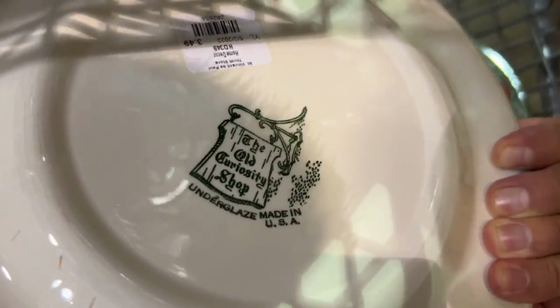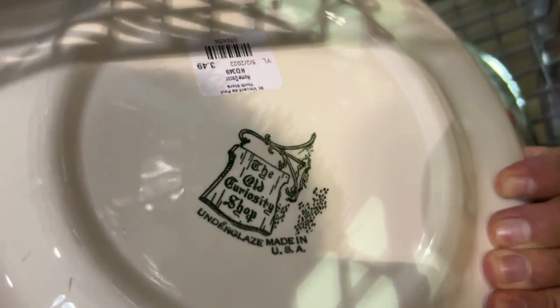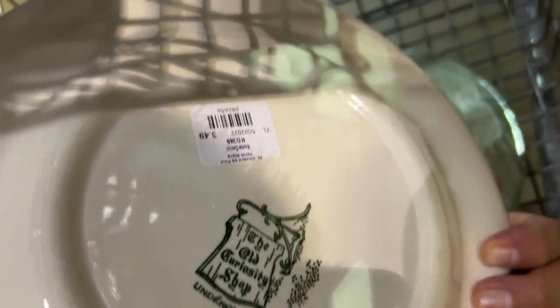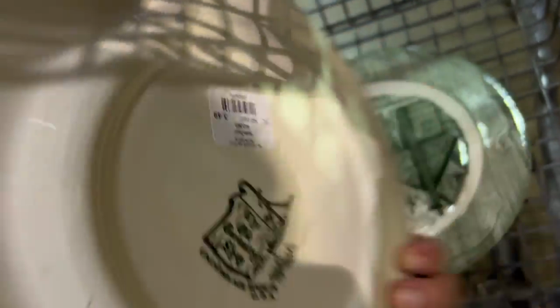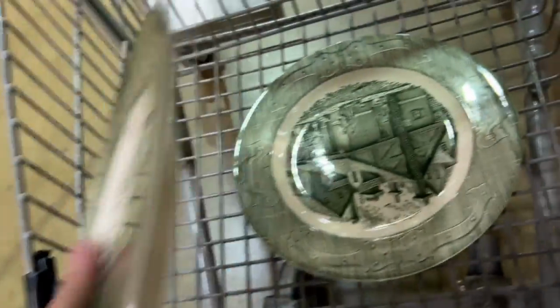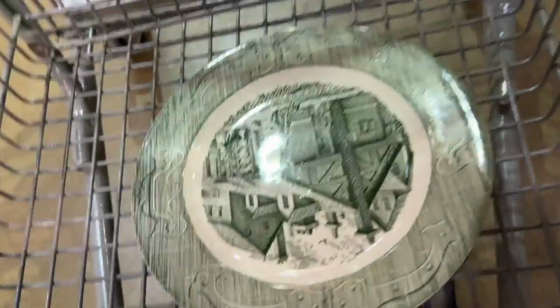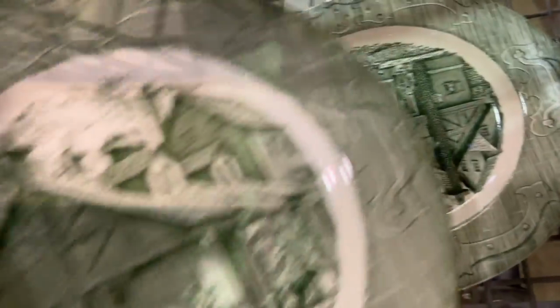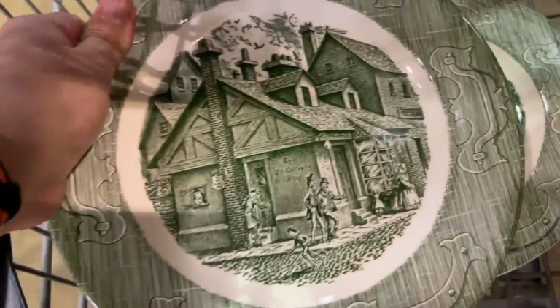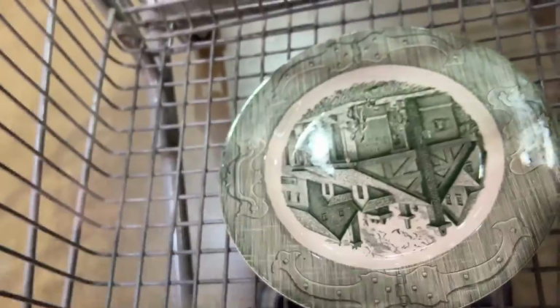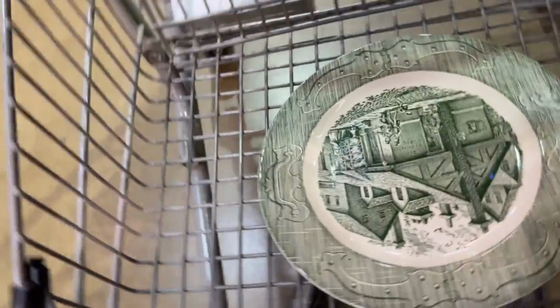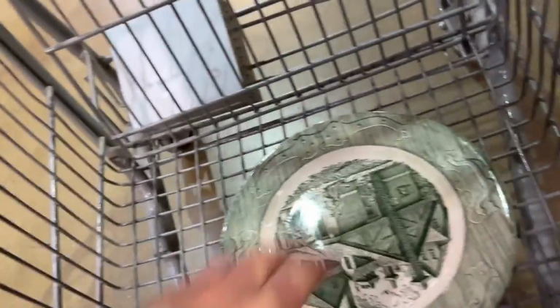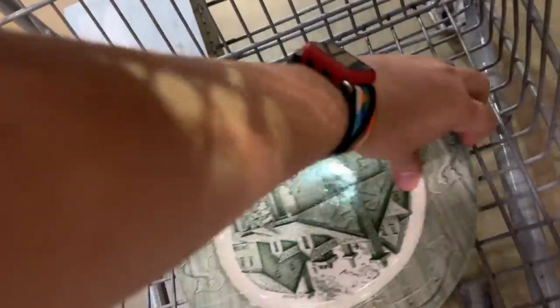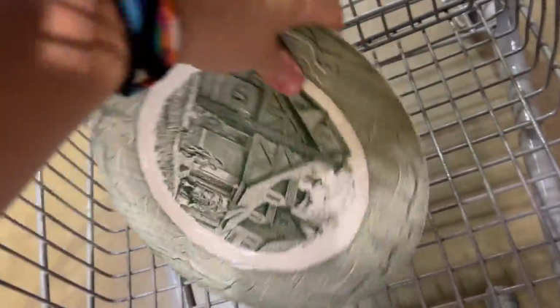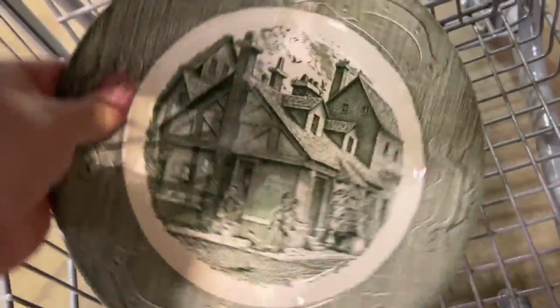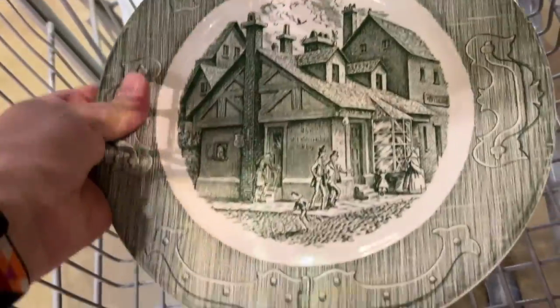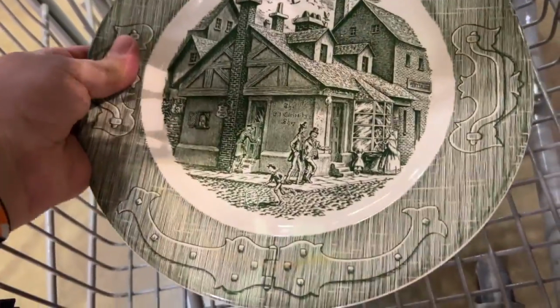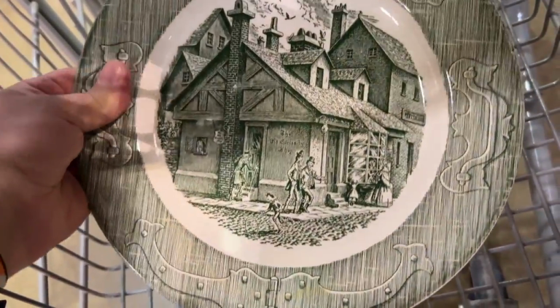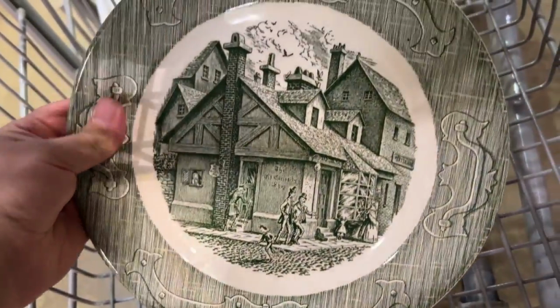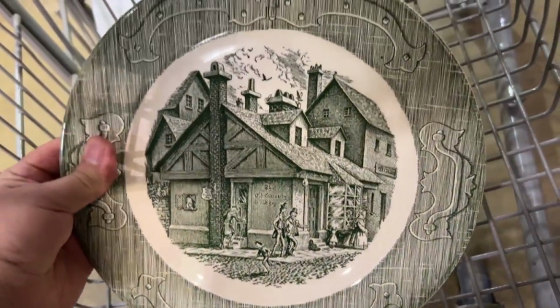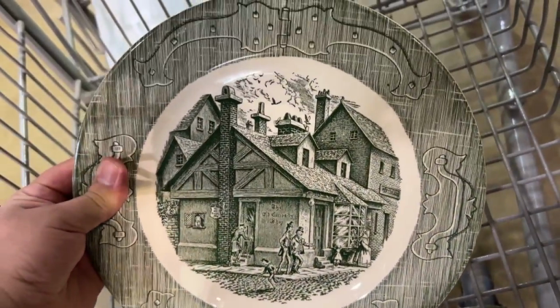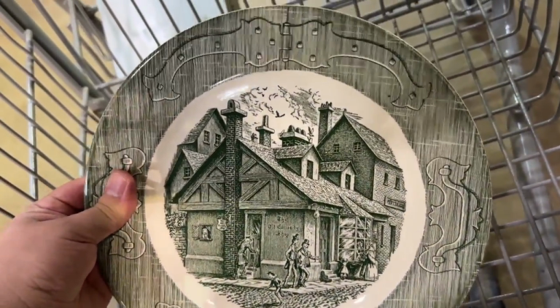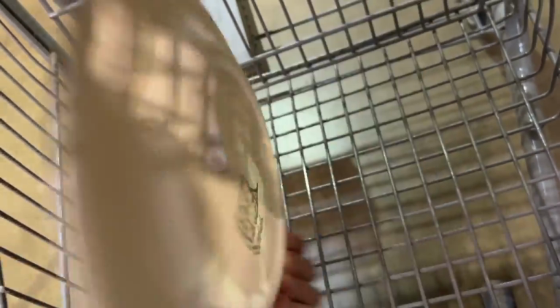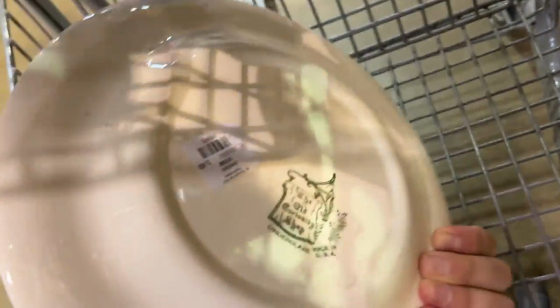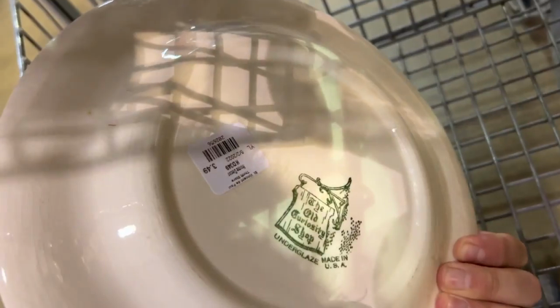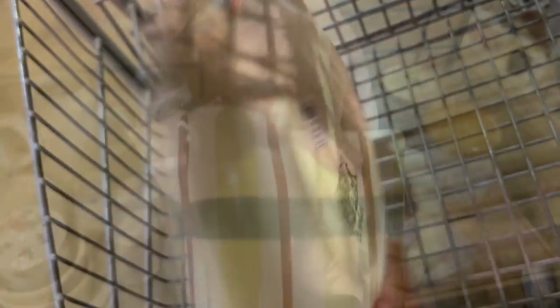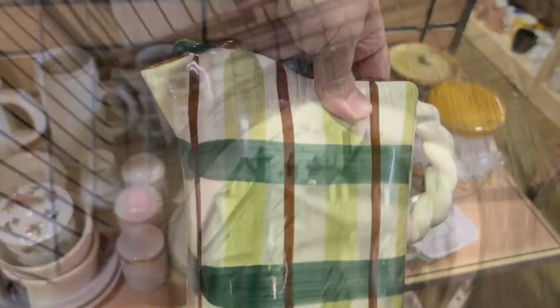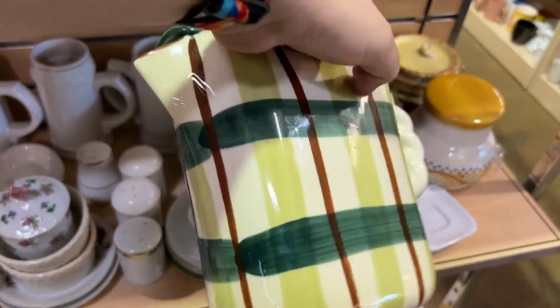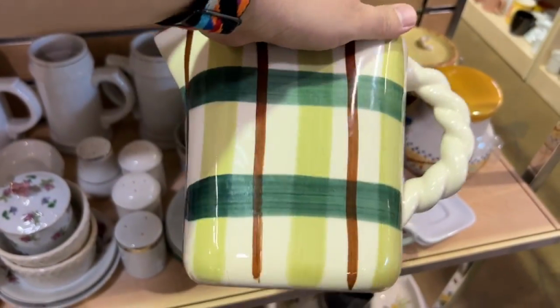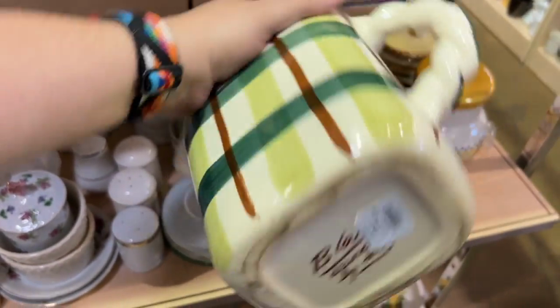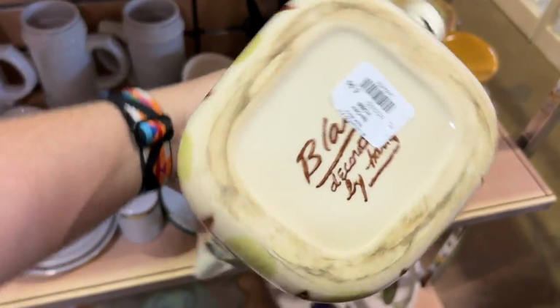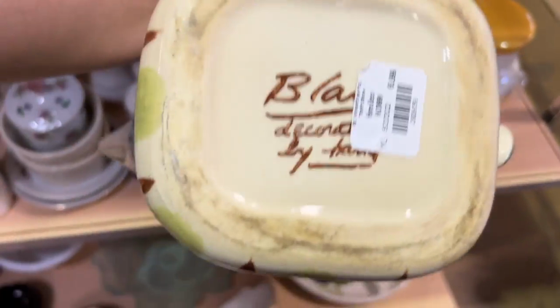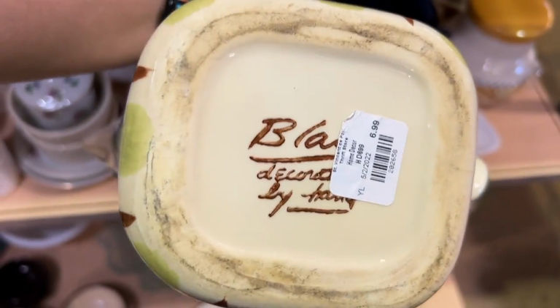This is a recognizable pattern that I've seen a lot called the Old Curiosity Shop, and at $3.49 a plate it just wasn't worth it. If I were to find a bunch more at a cheaper price, I probably would have grabbed them.